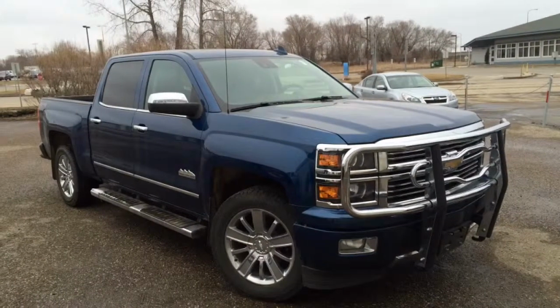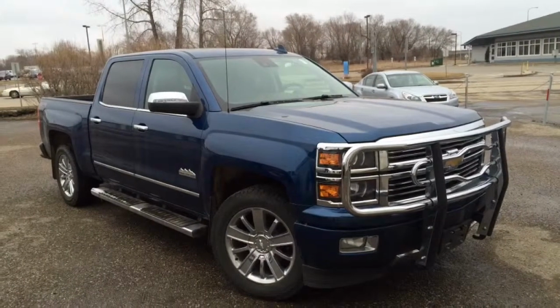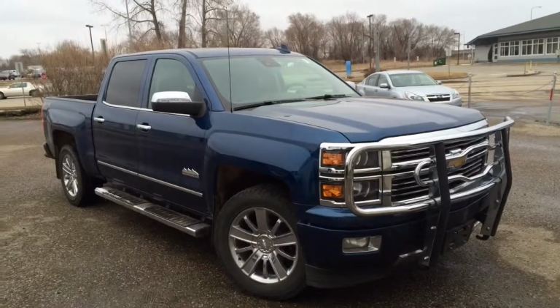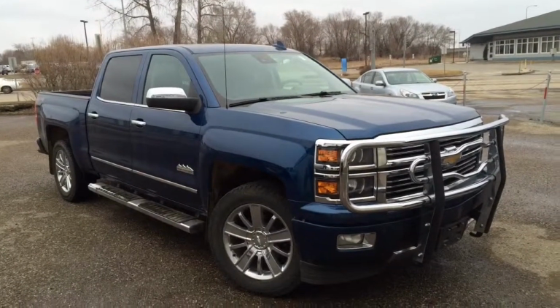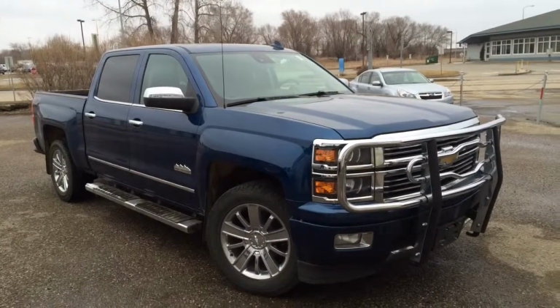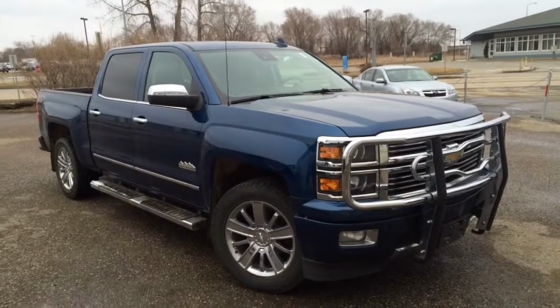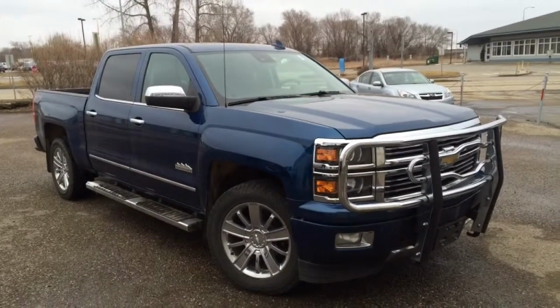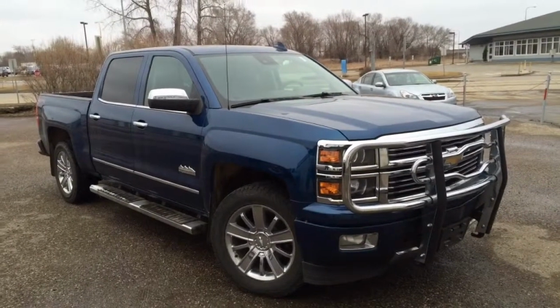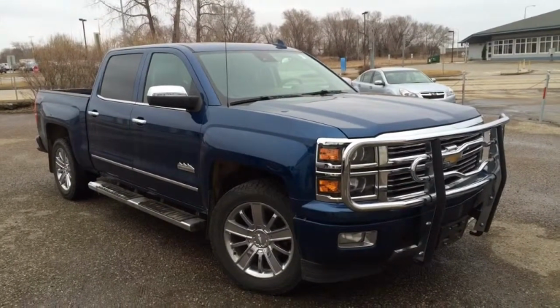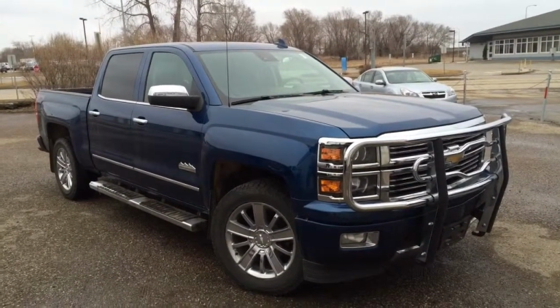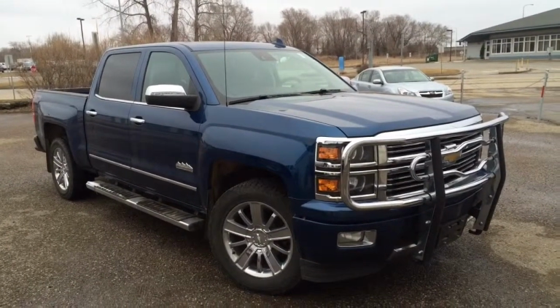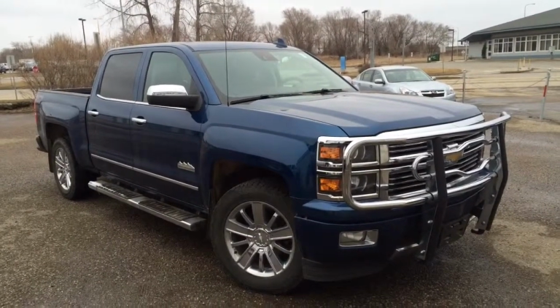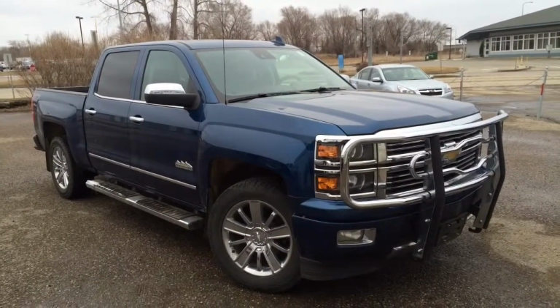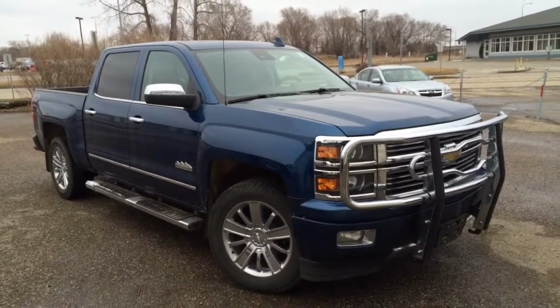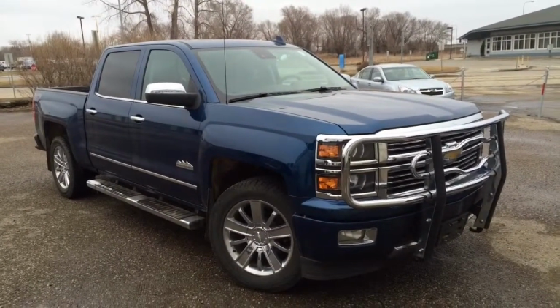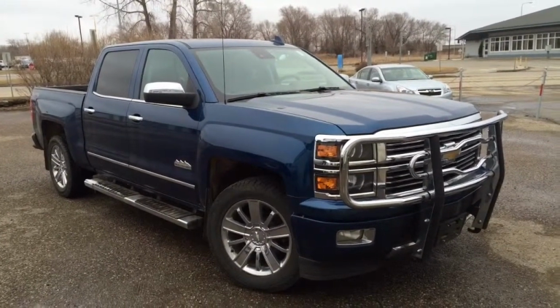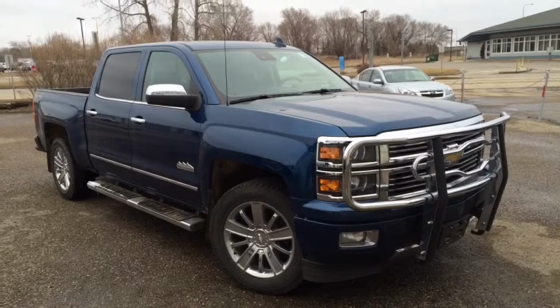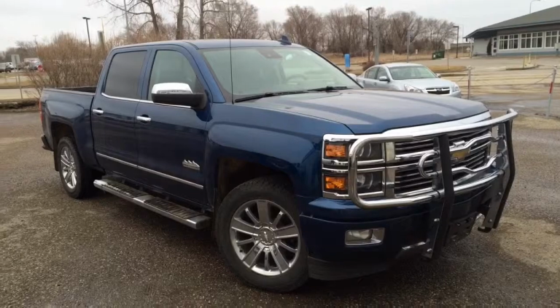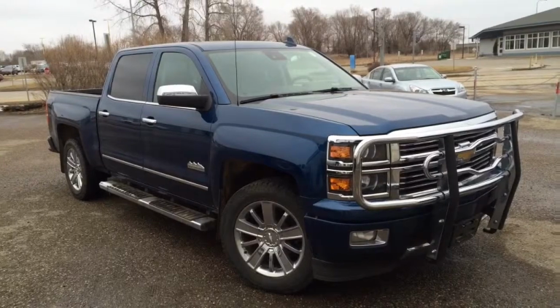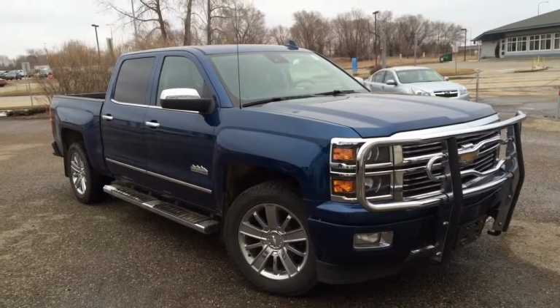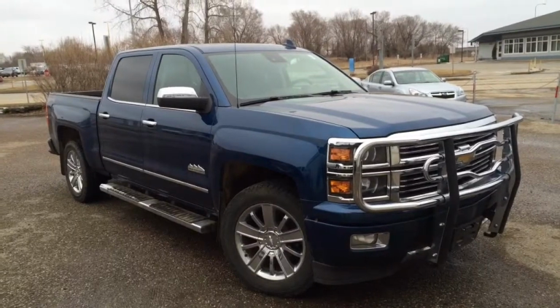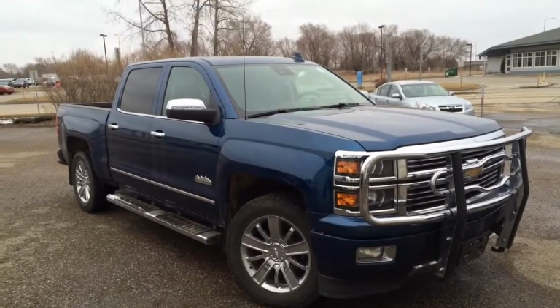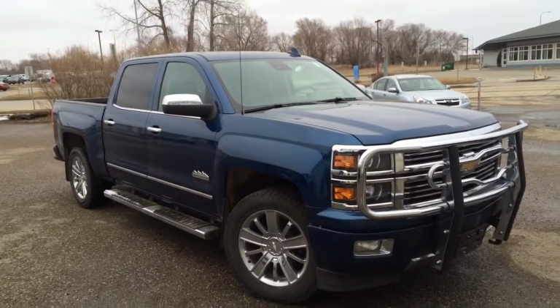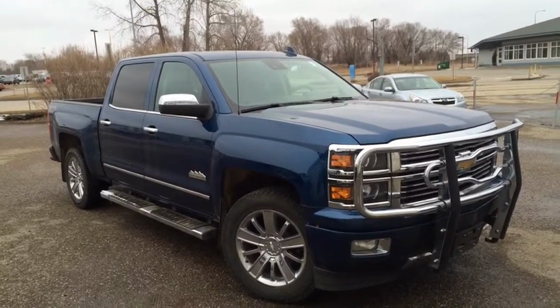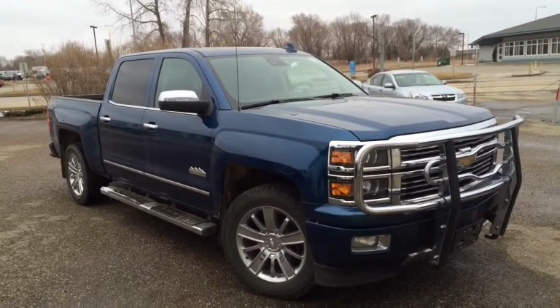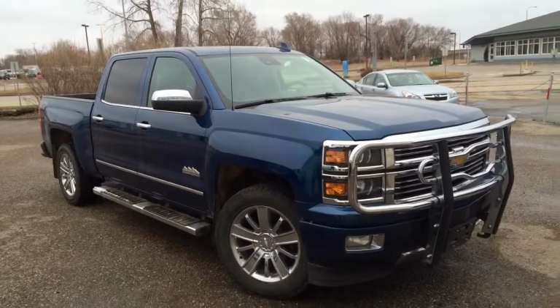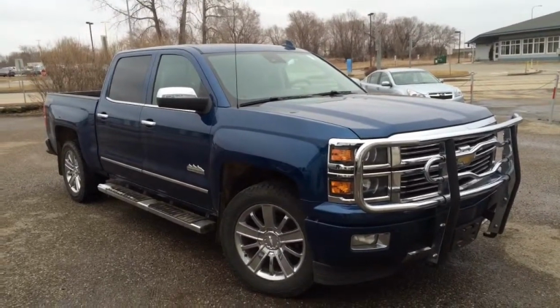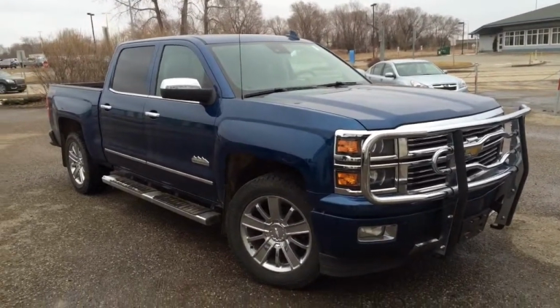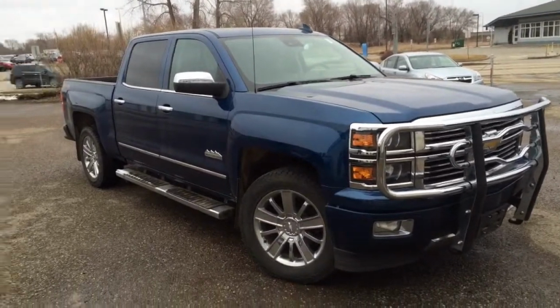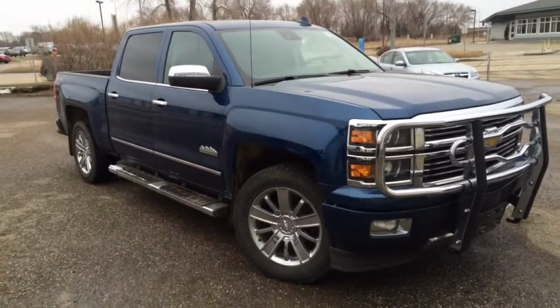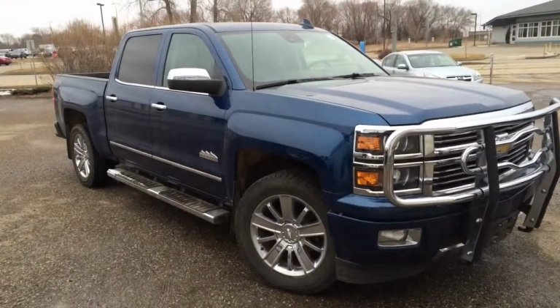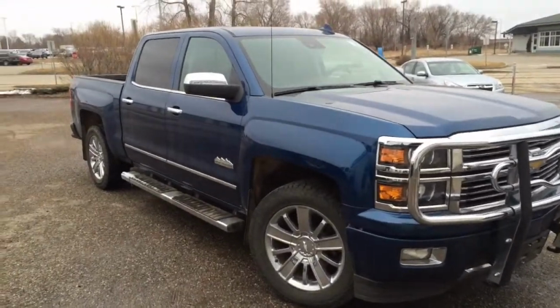Hi, this is Jeremy at Cooper. That 2015 High Country that you're wondering about — I just happened to find this one over at the detail center. I was looking at it for a while.